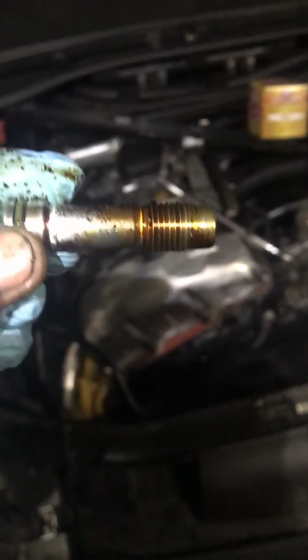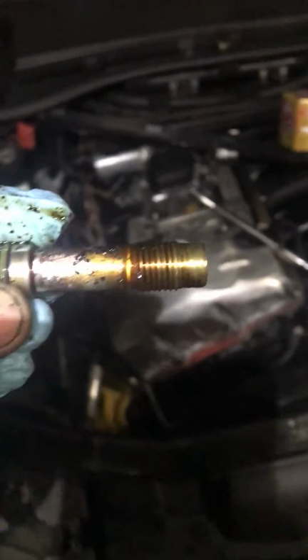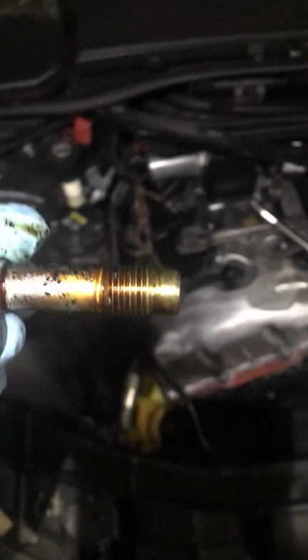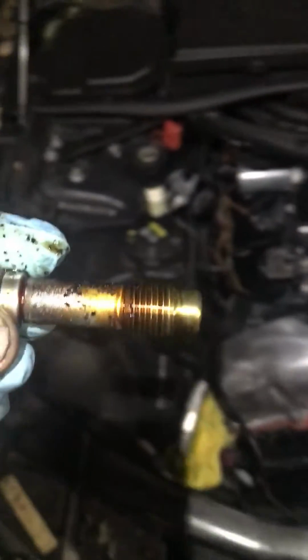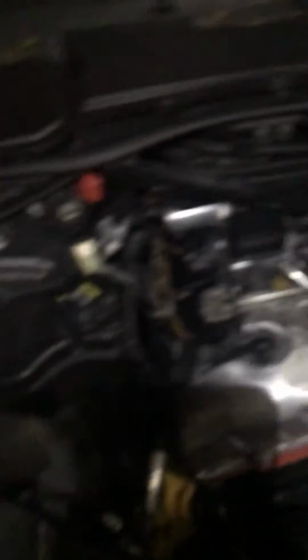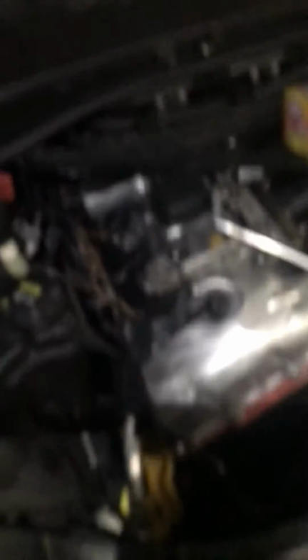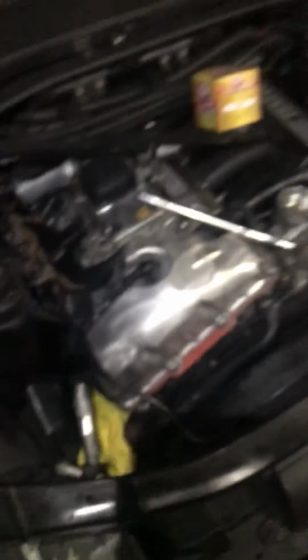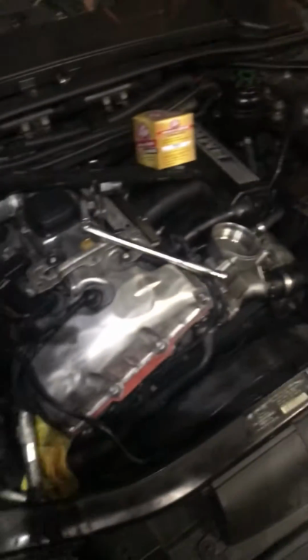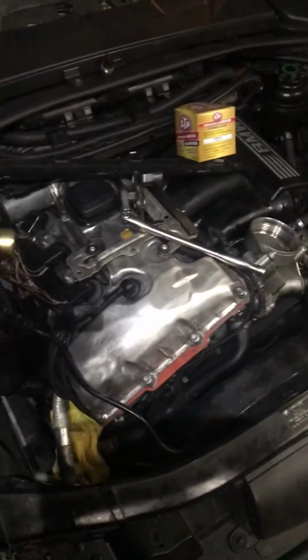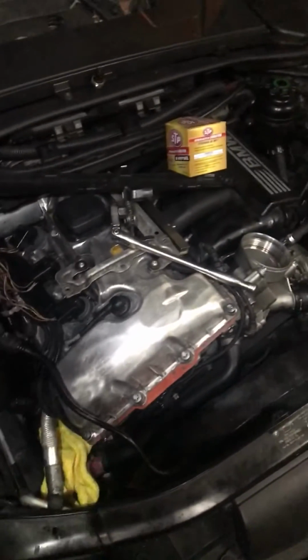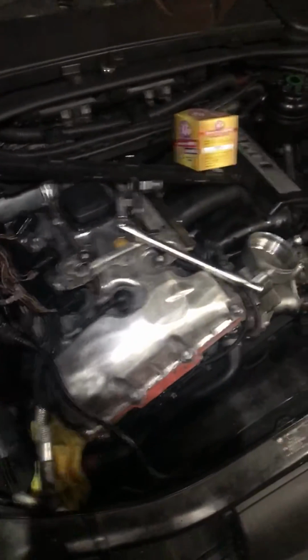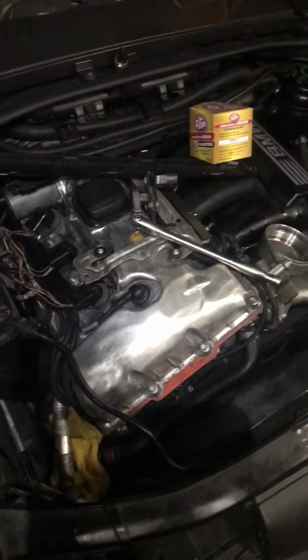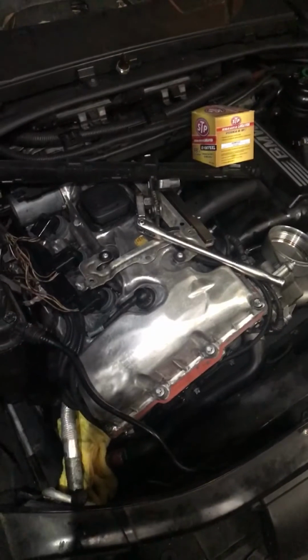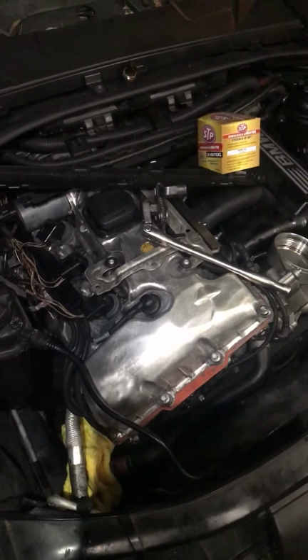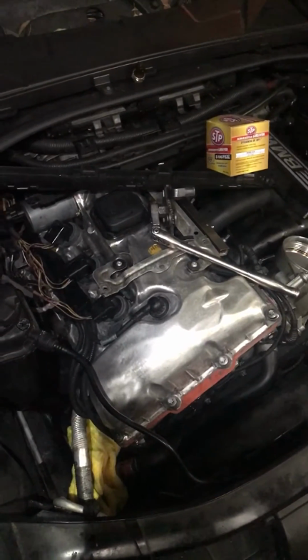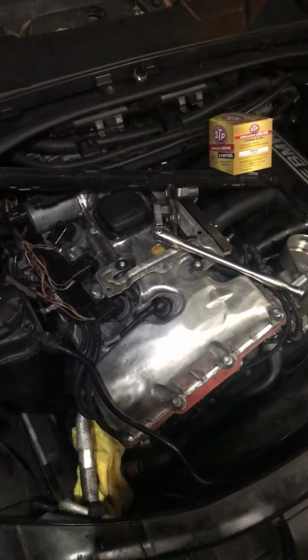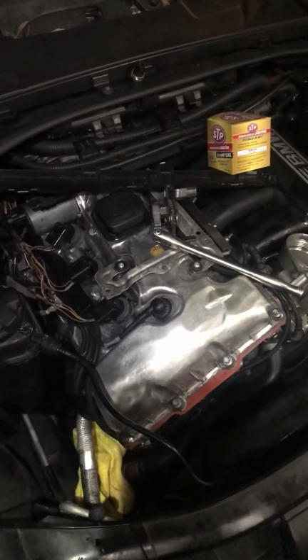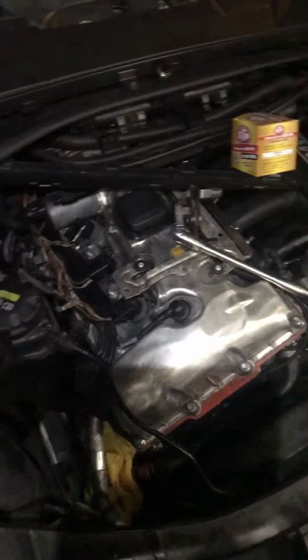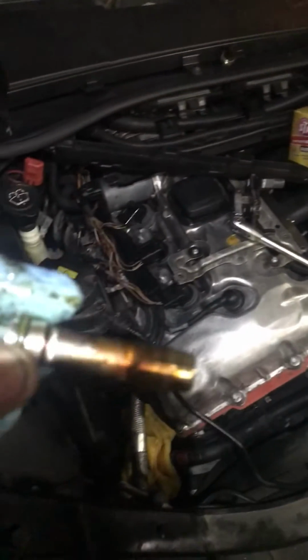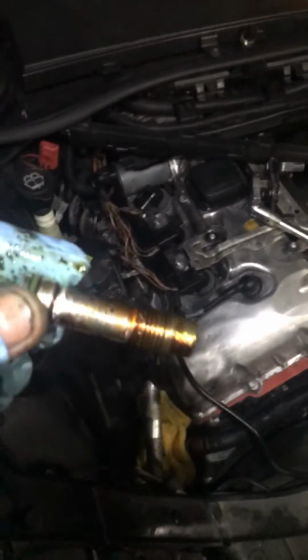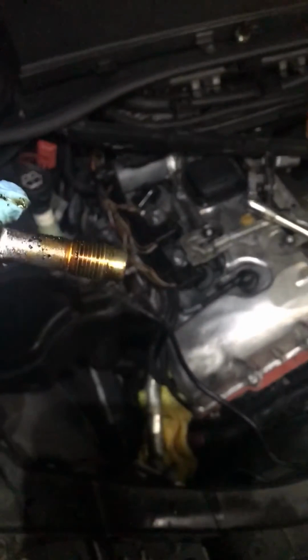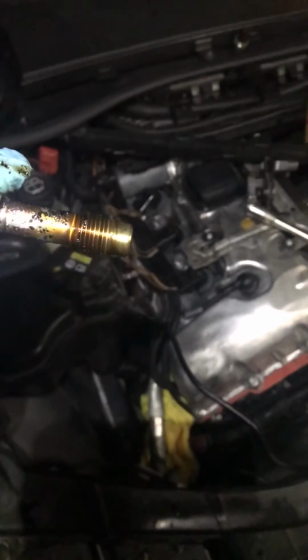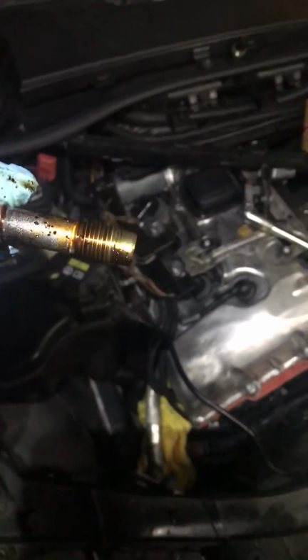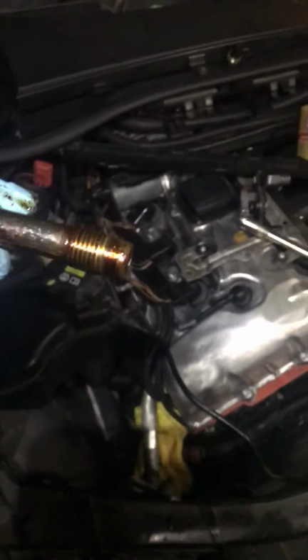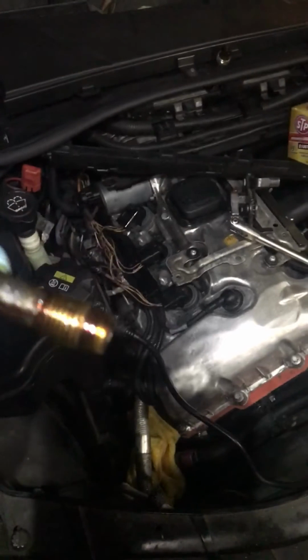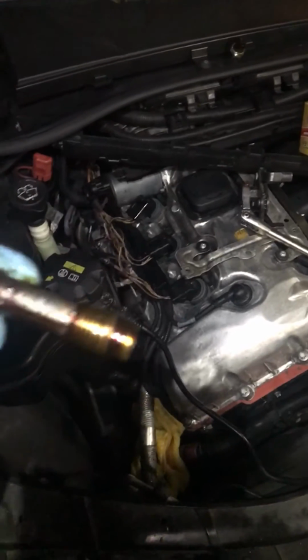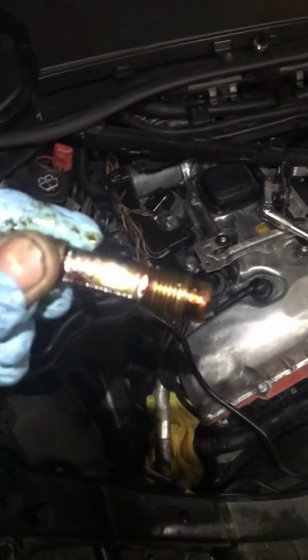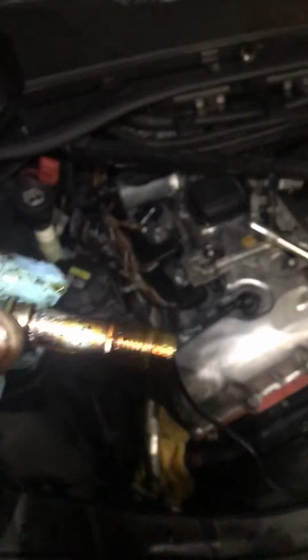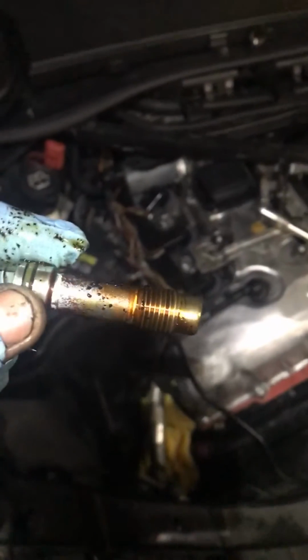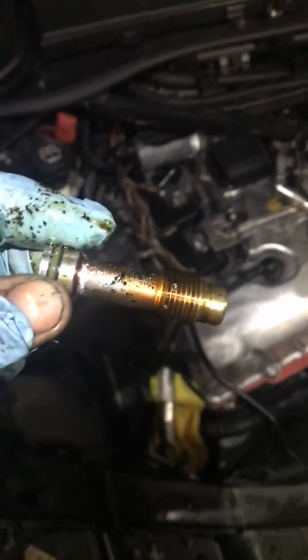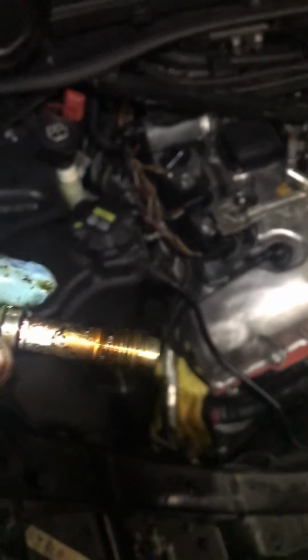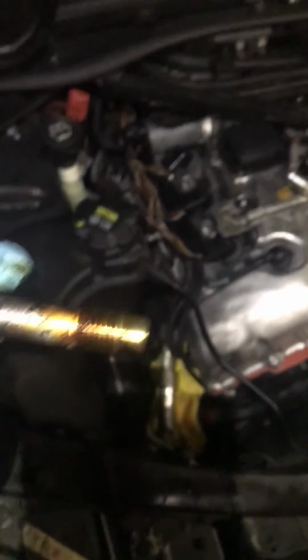What's up? I'm working on an N52 motor out of a Beamer, a 330i. Got an oil pressure problem, and as we're doing our checks here, I found out that we had Vanos oil filters on the side of the cylinder head.